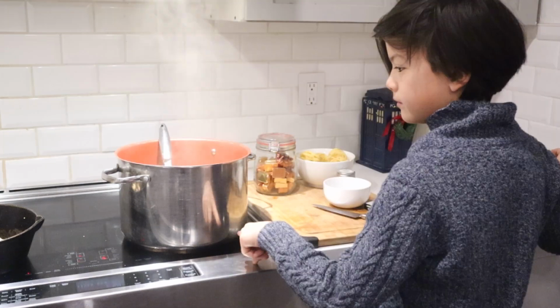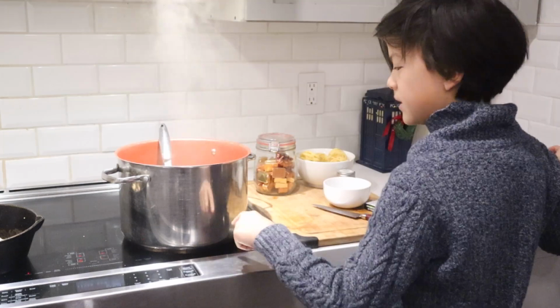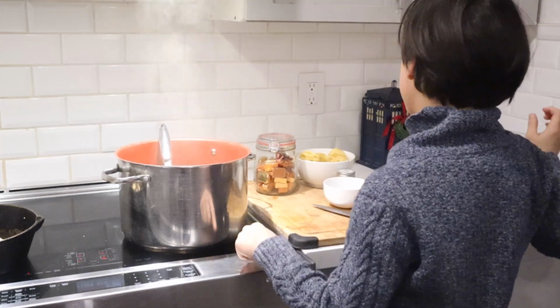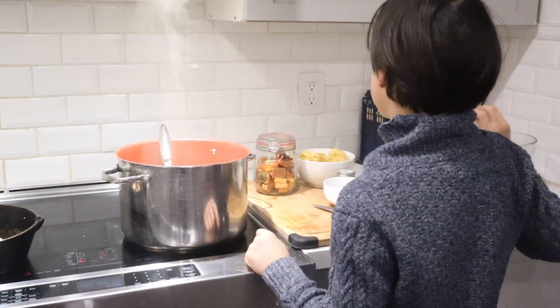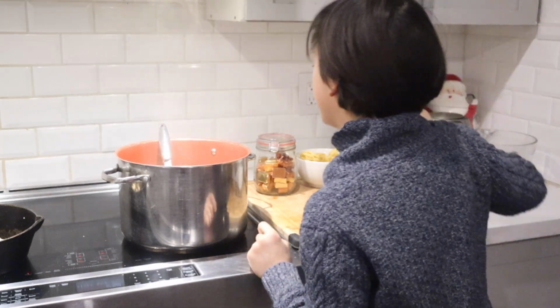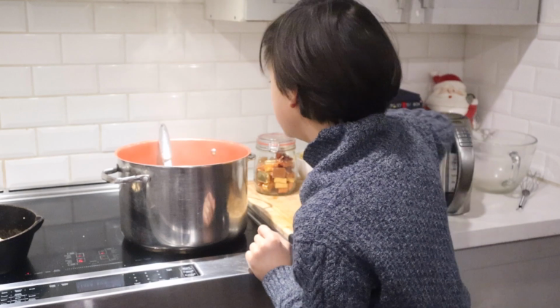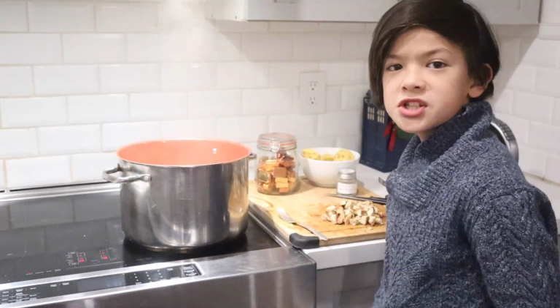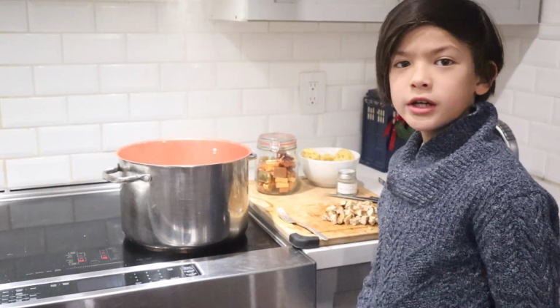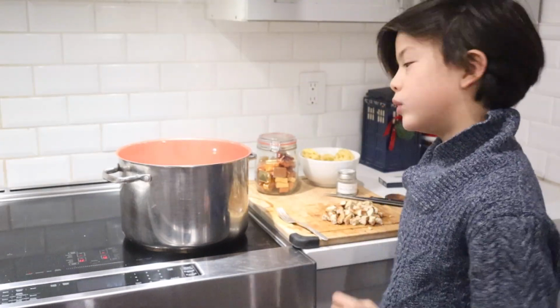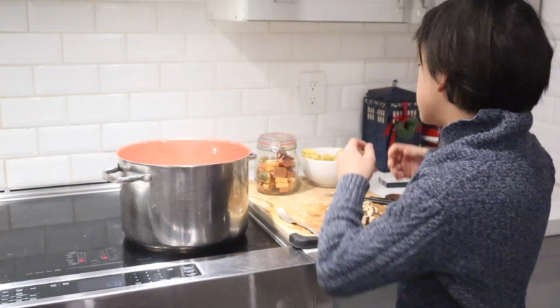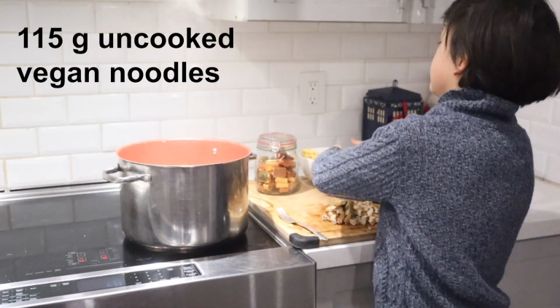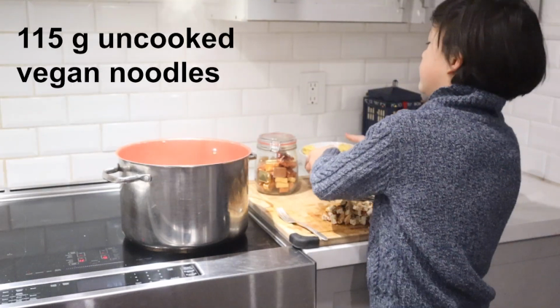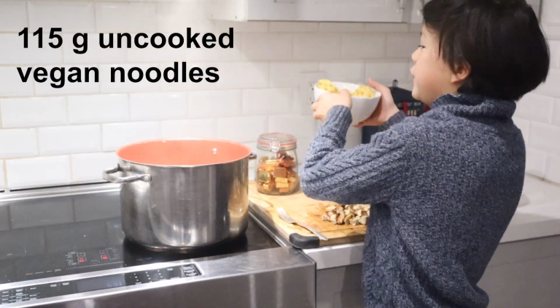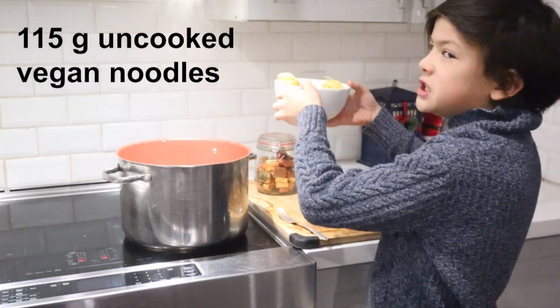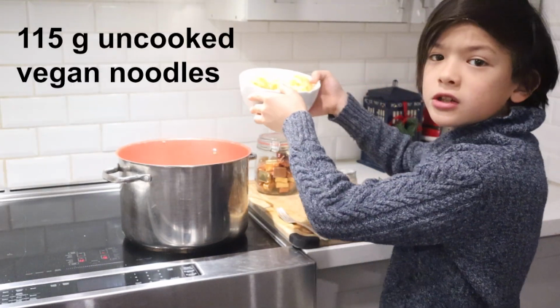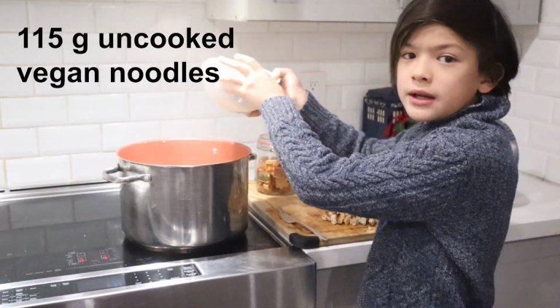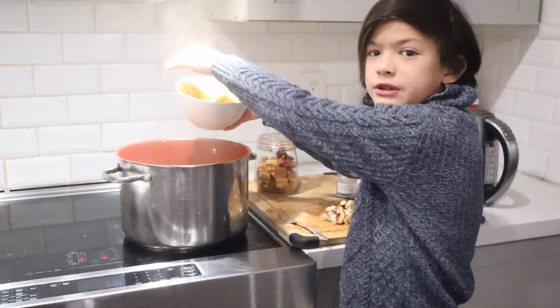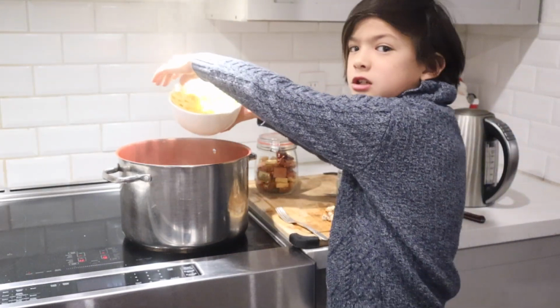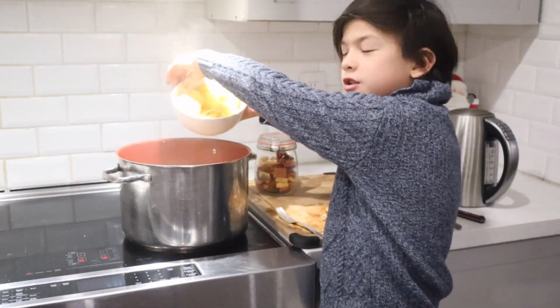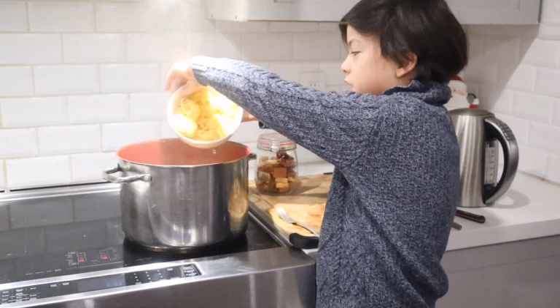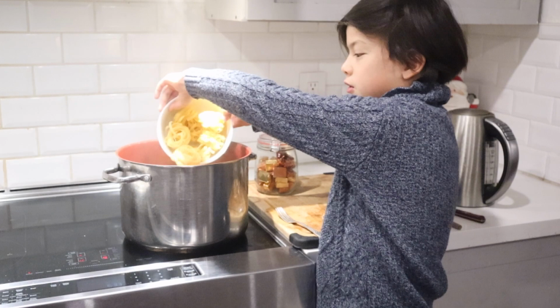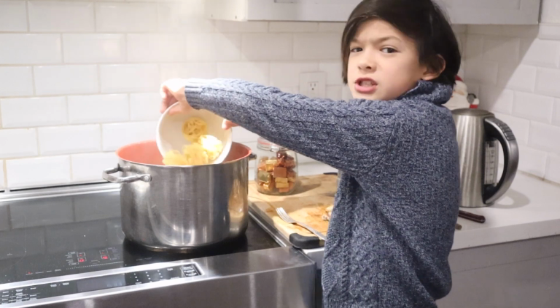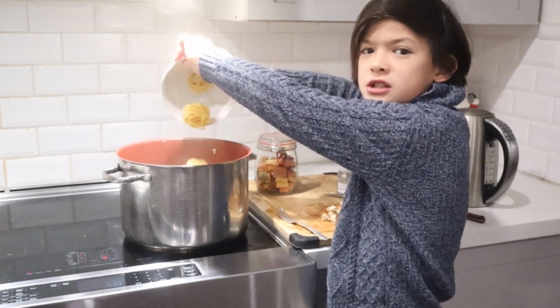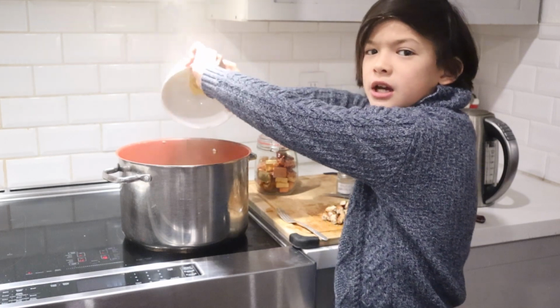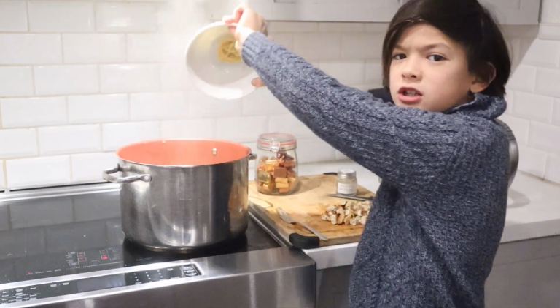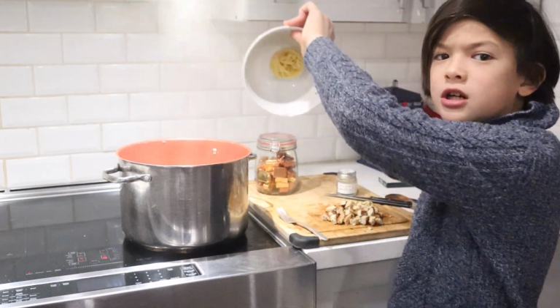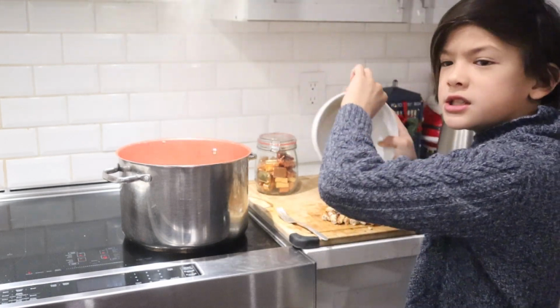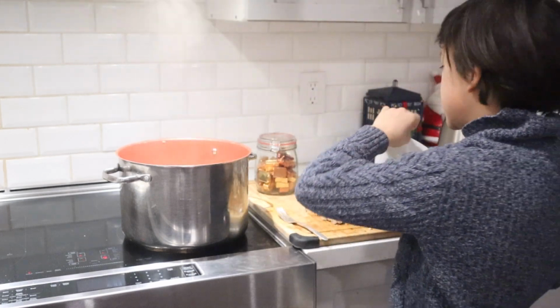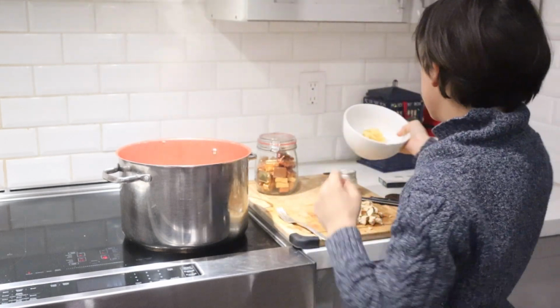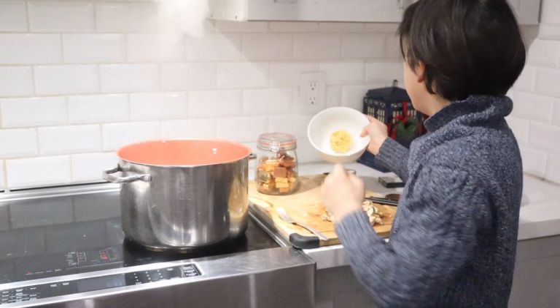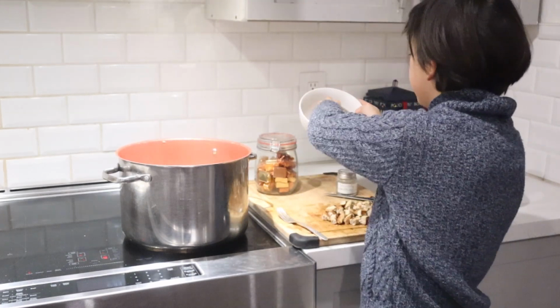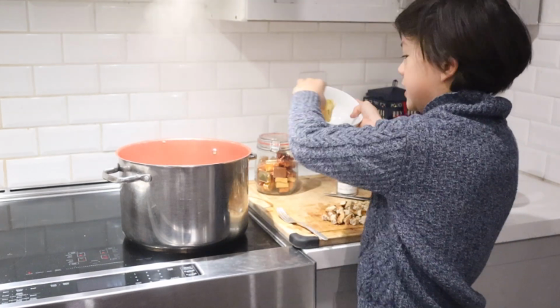Let this boil, then stir in 115 grams of uncooked vegan noodles and cook until tender, about five minutes.